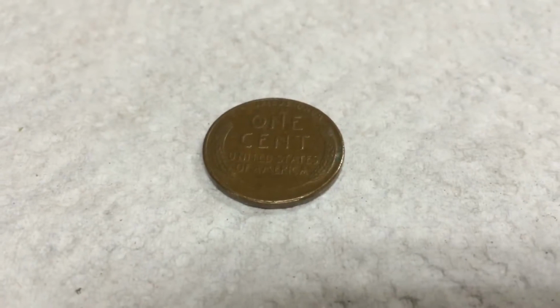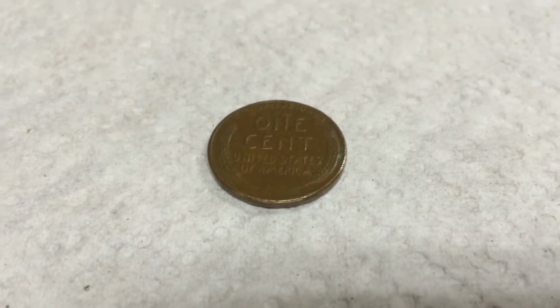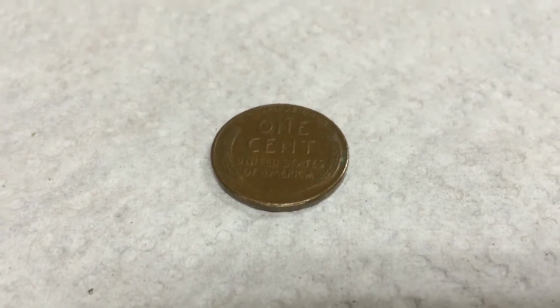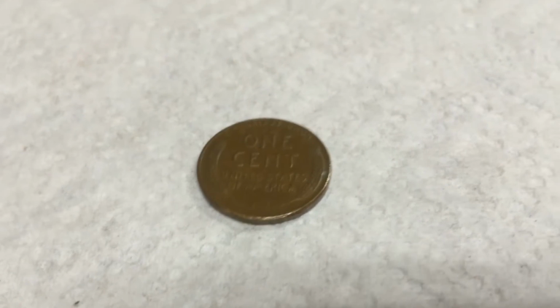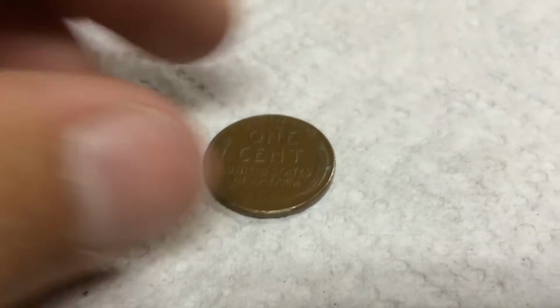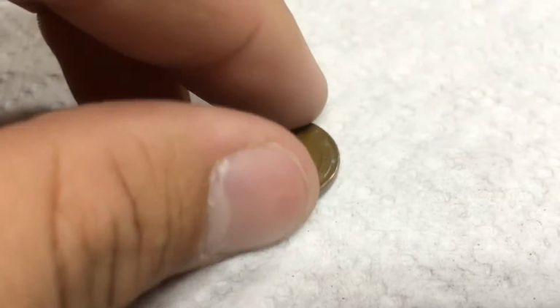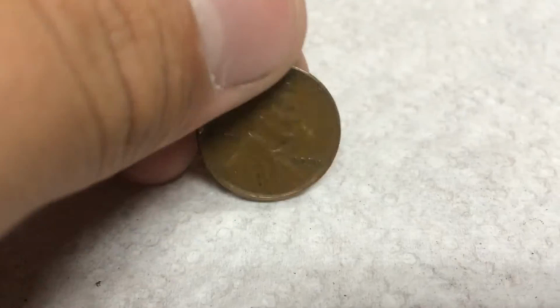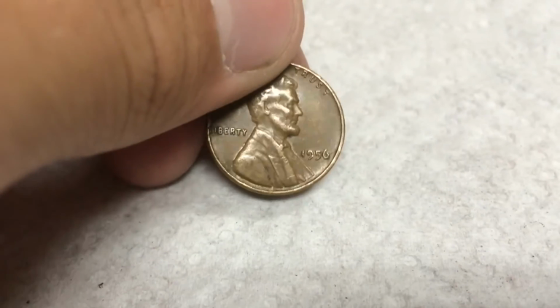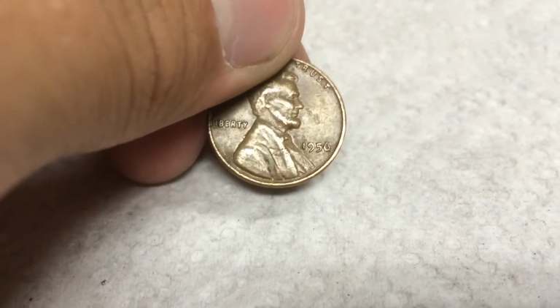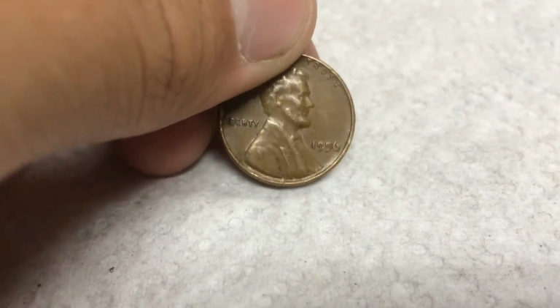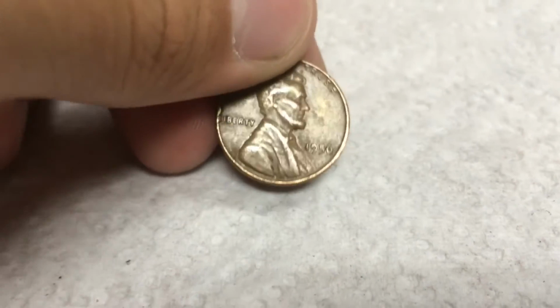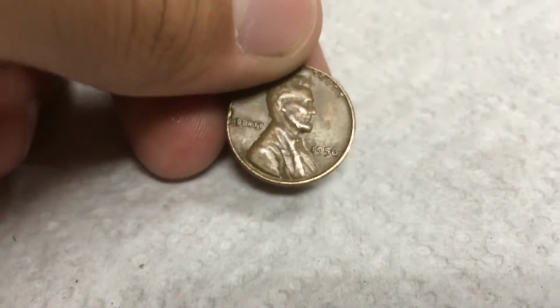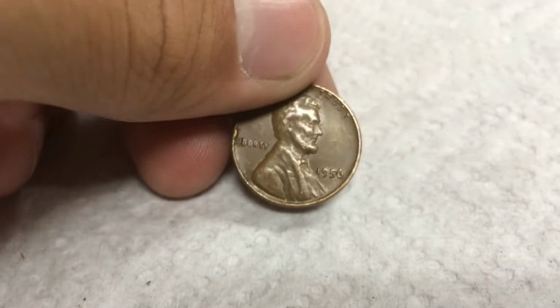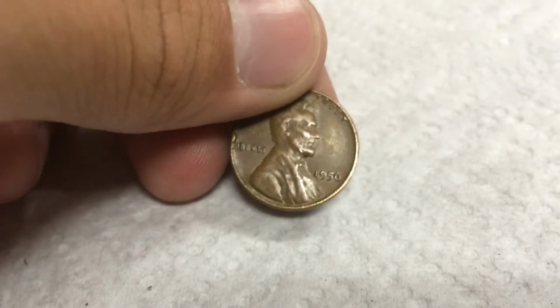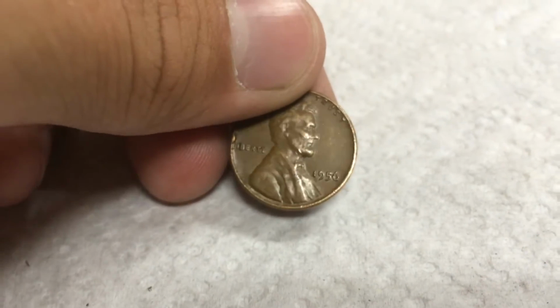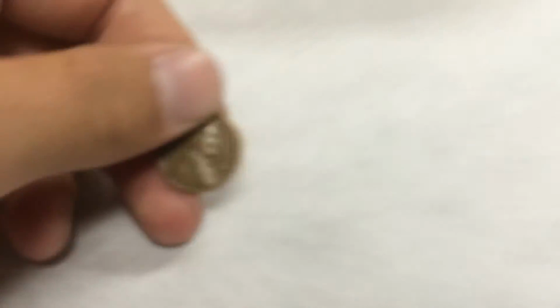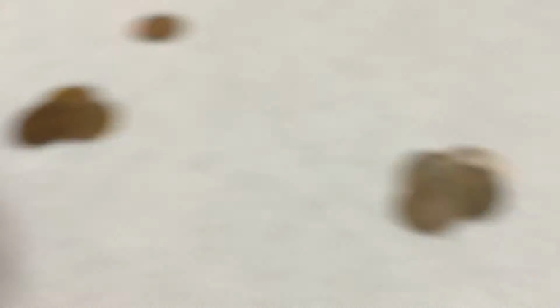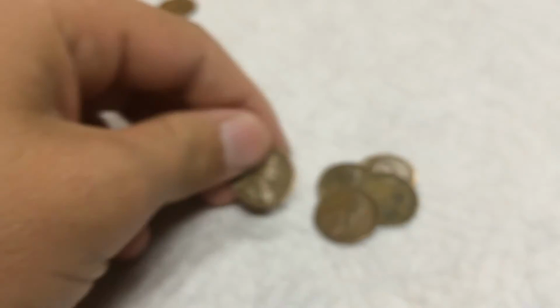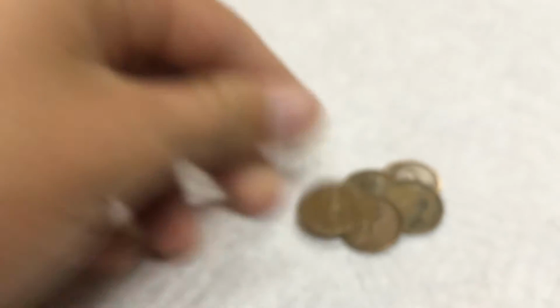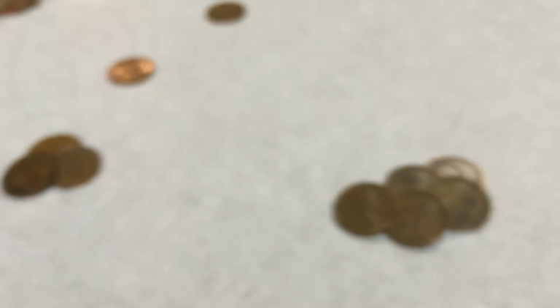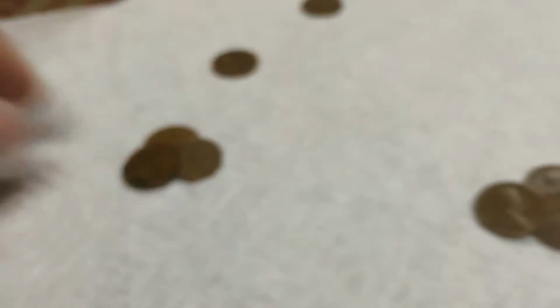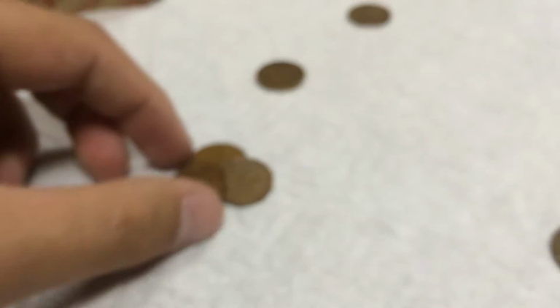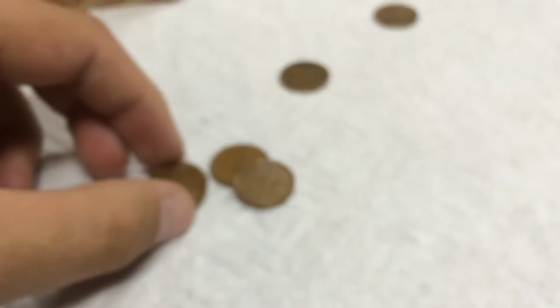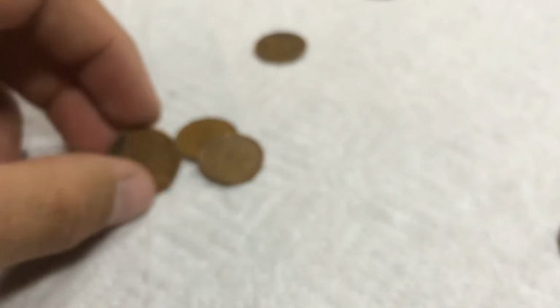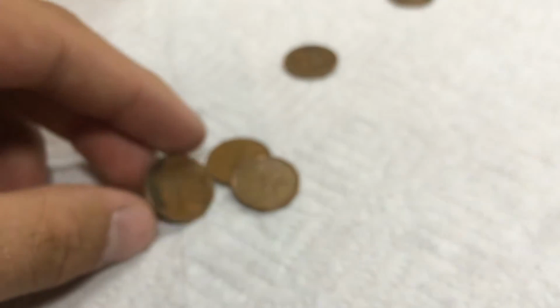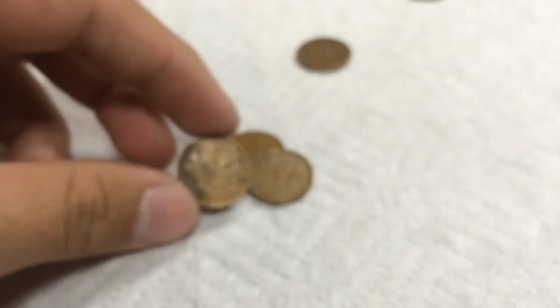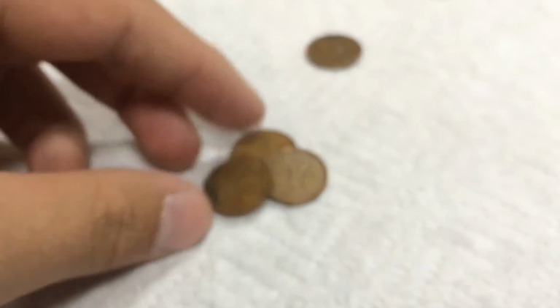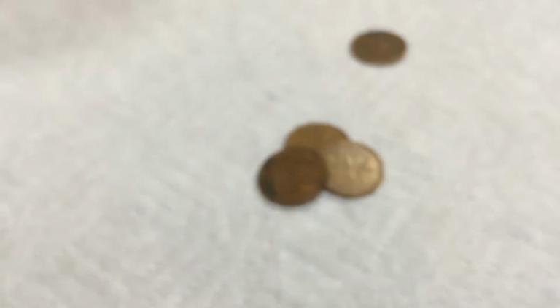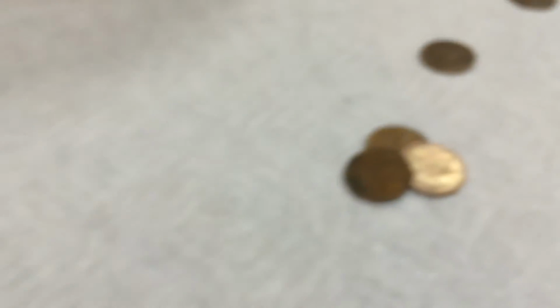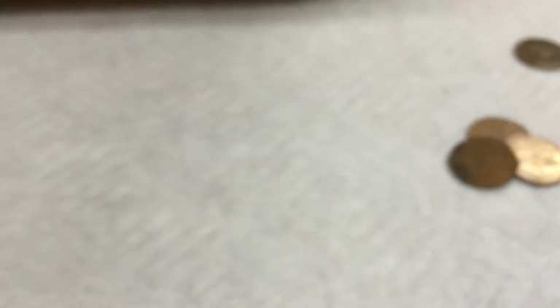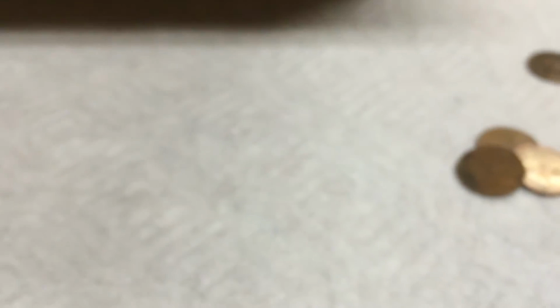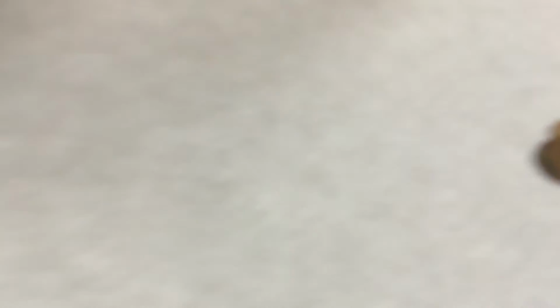Three rolls later, we have another wheat, so let's find out the date. 1956 Plain. So that's five wheats, and we got two more Canadians, an '88 and an '83, so on to the next.